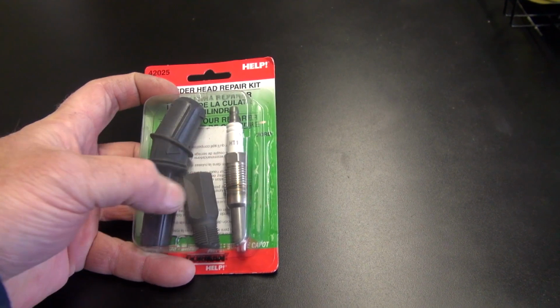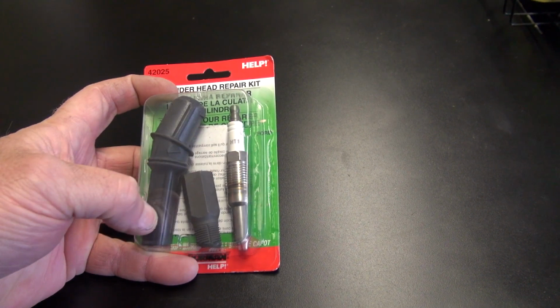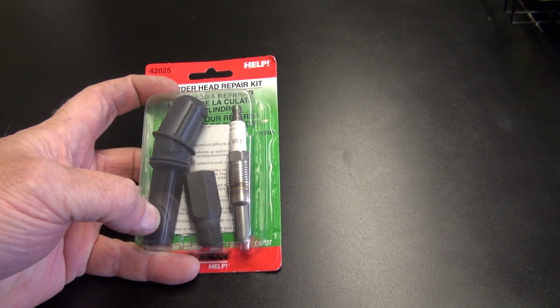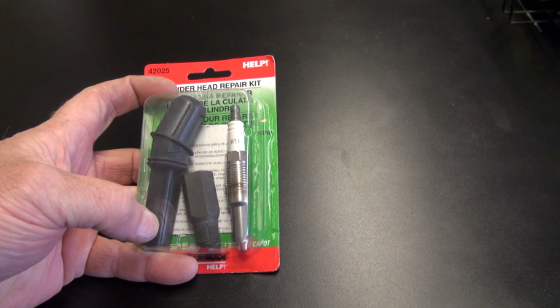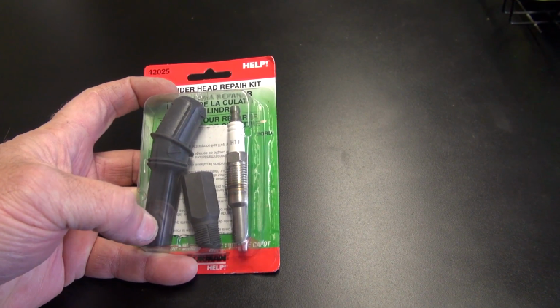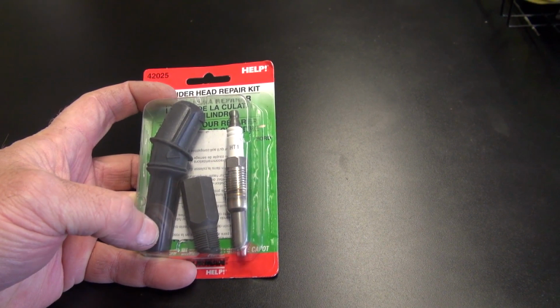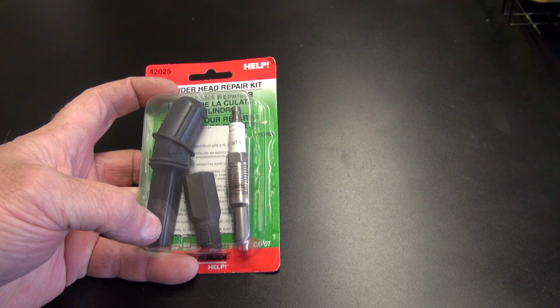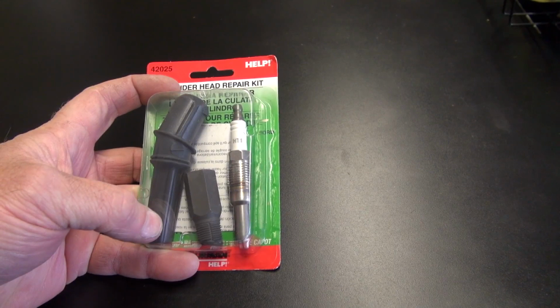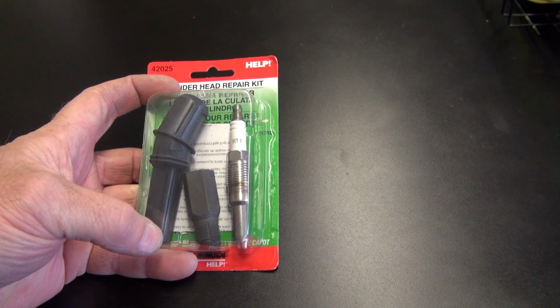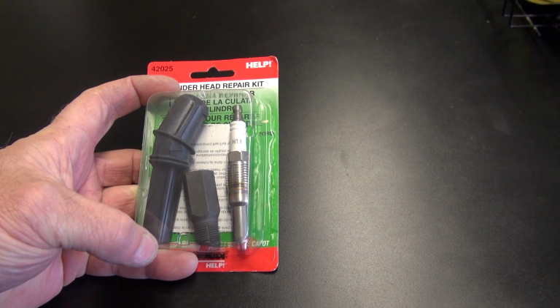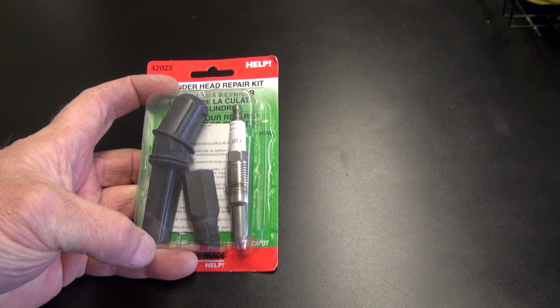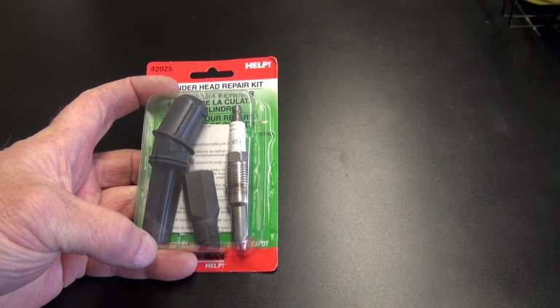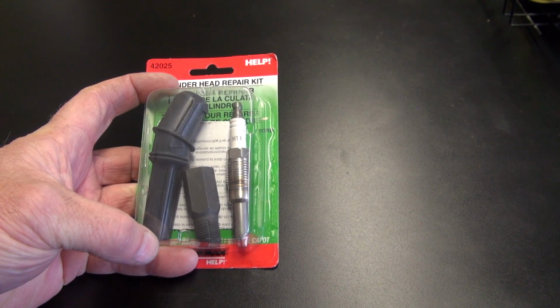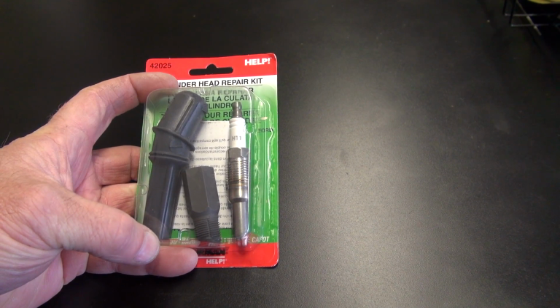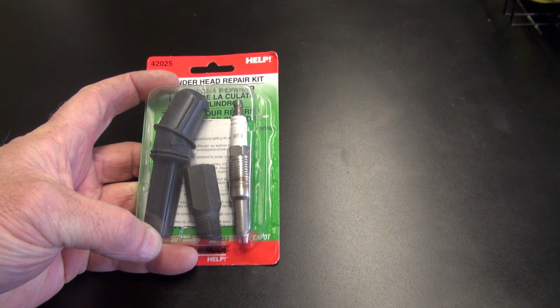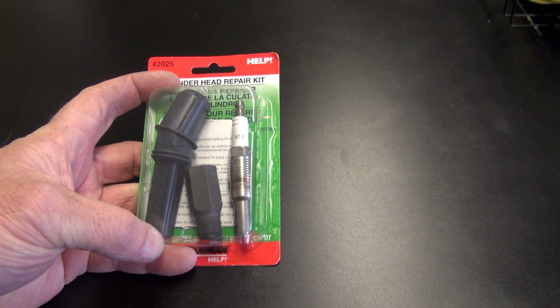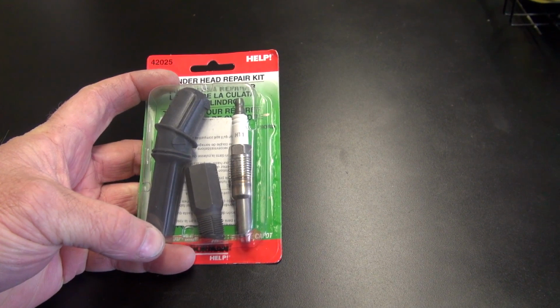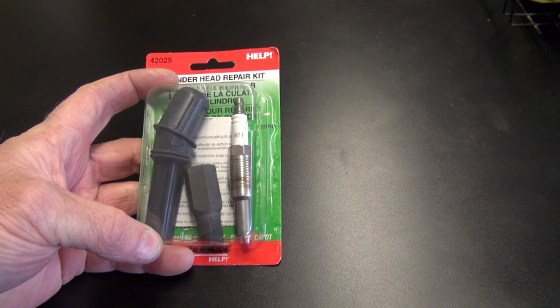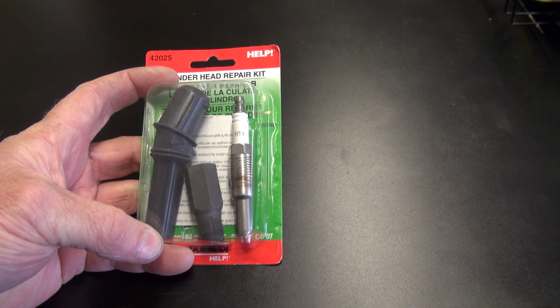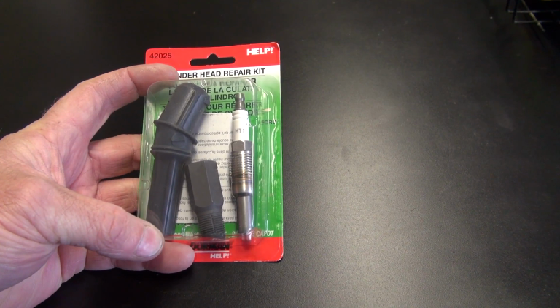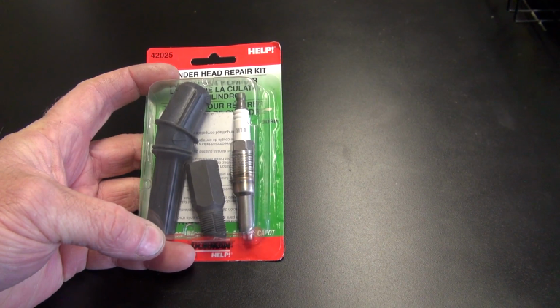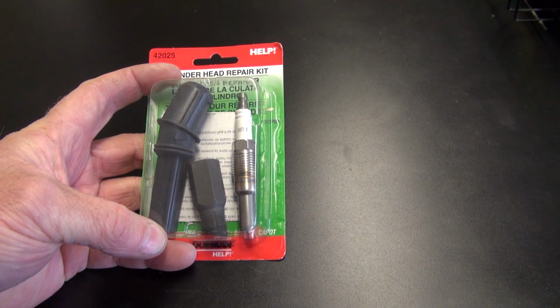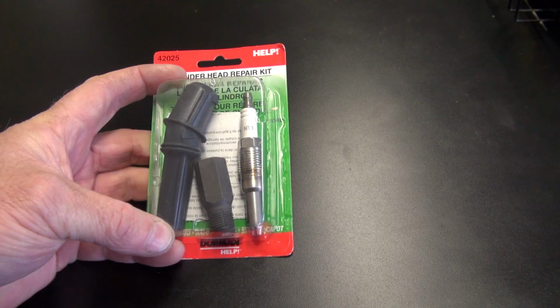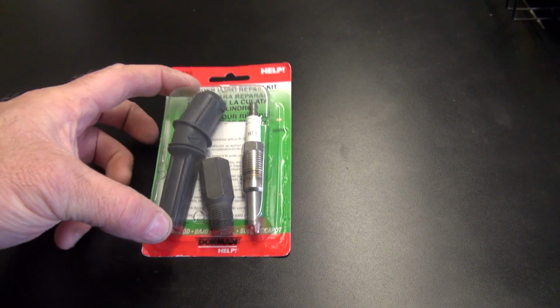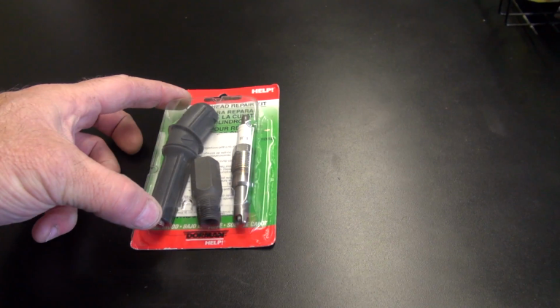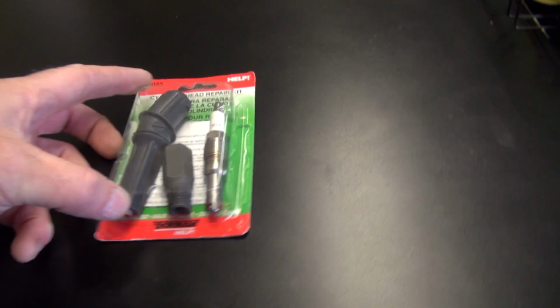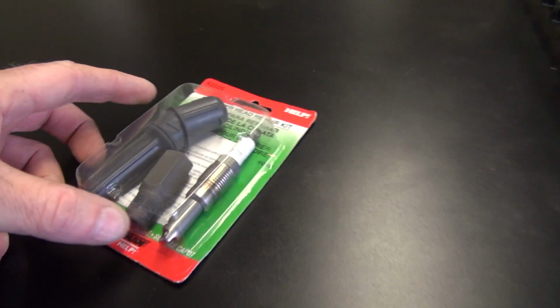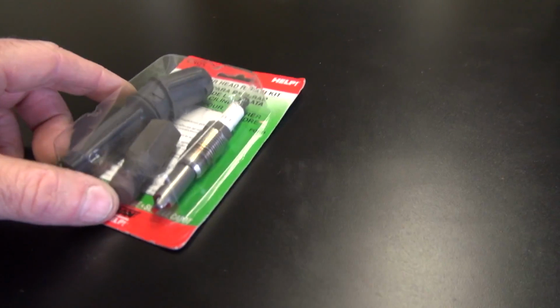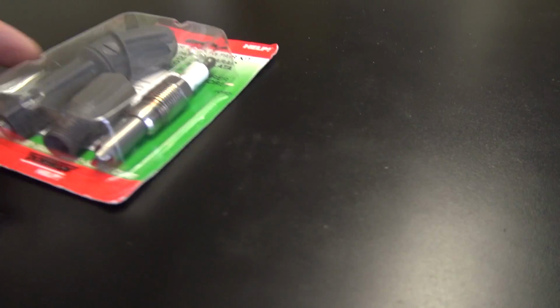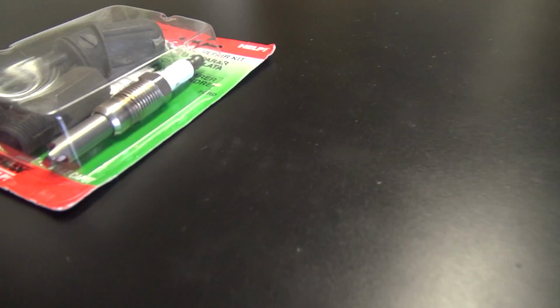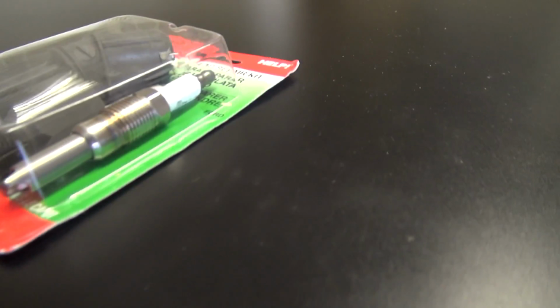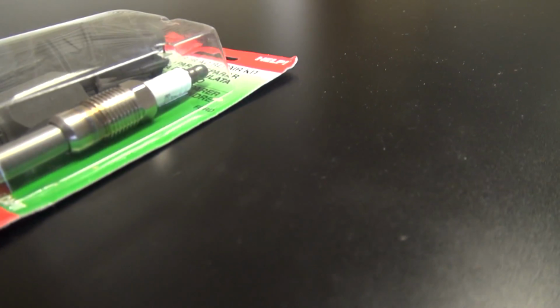The coil is actually mounted to the top of the spark plug. So they have this little kit. I just want to make you aware of it. It helped me because I was struggling trying to get plugs back in and found this kit and it was real simple. So I'm going to open it and show you what it does.